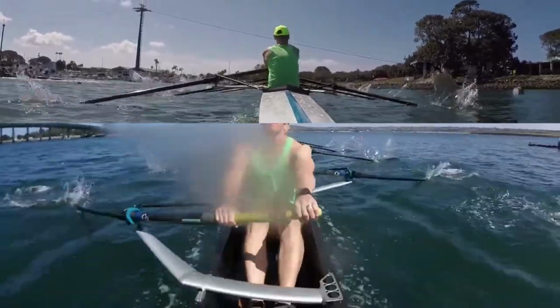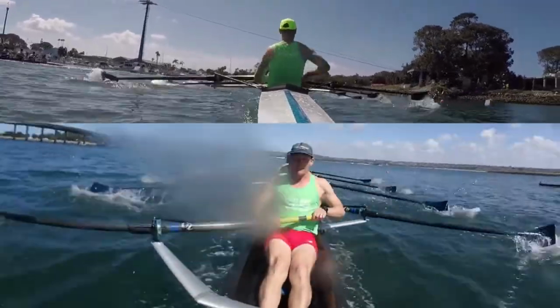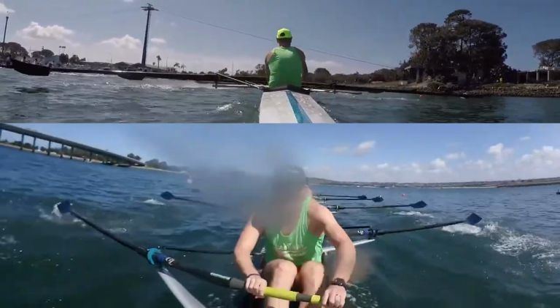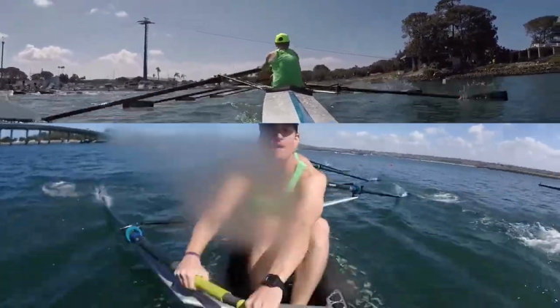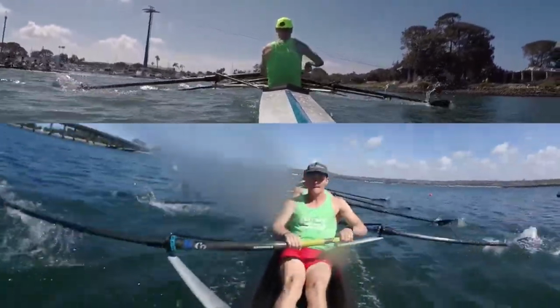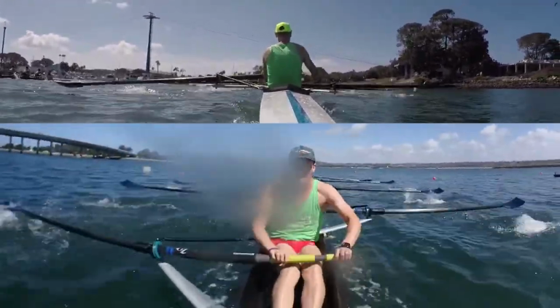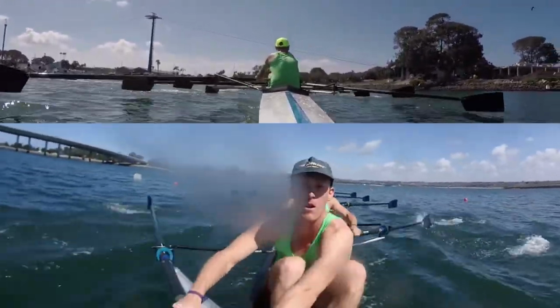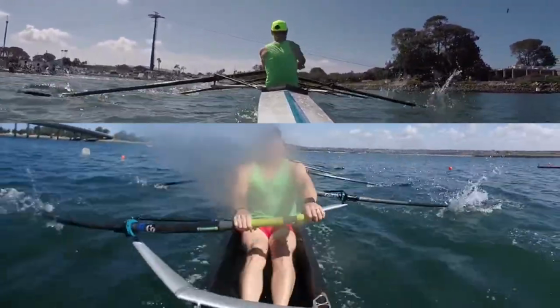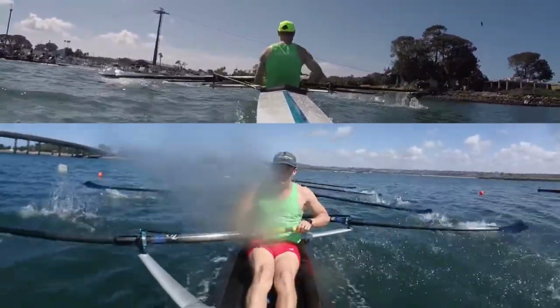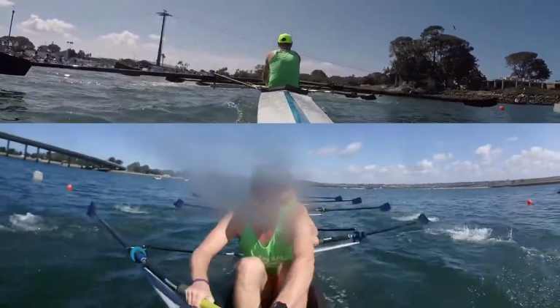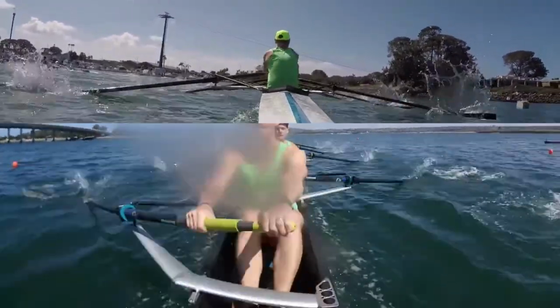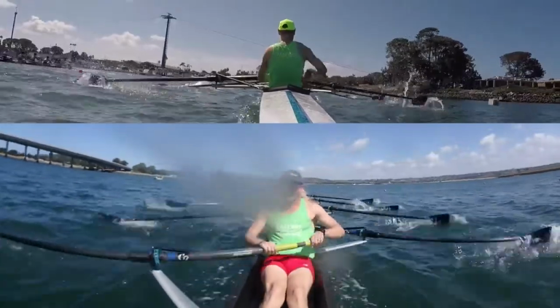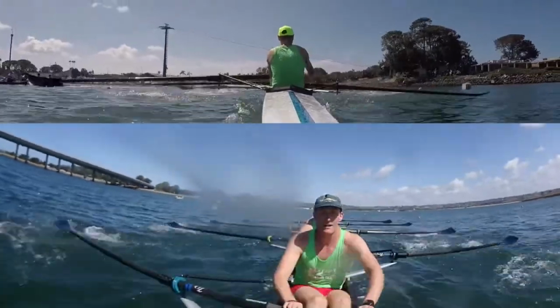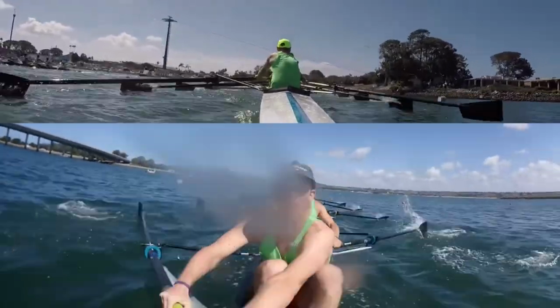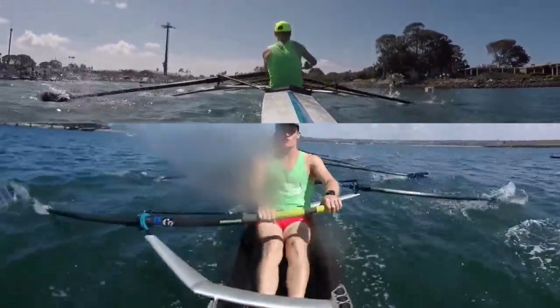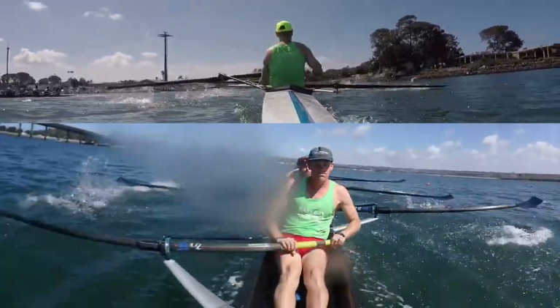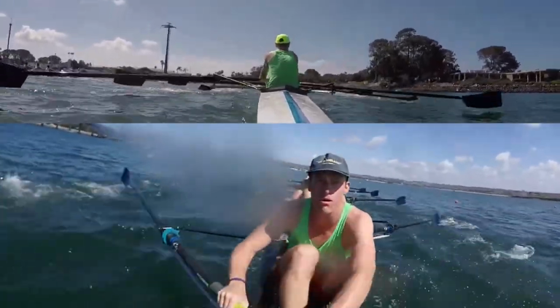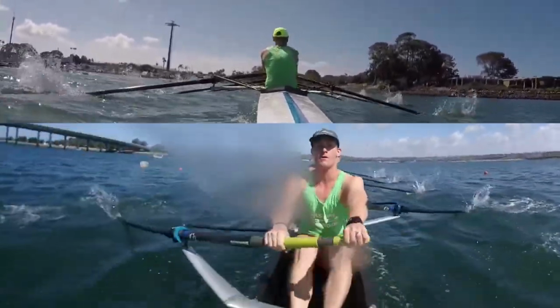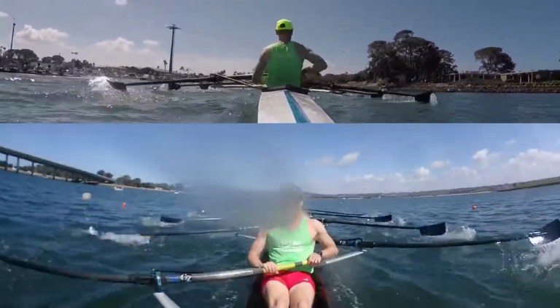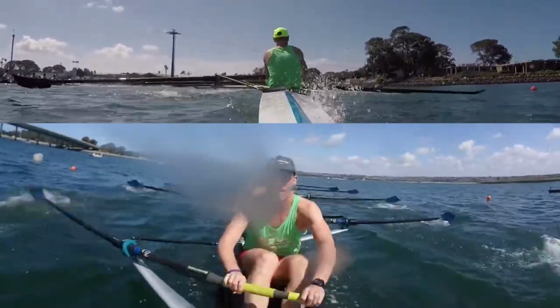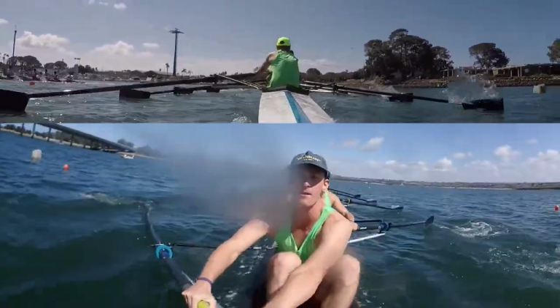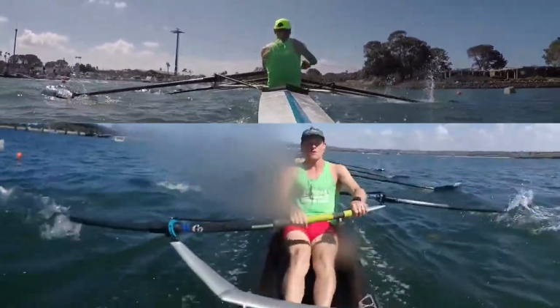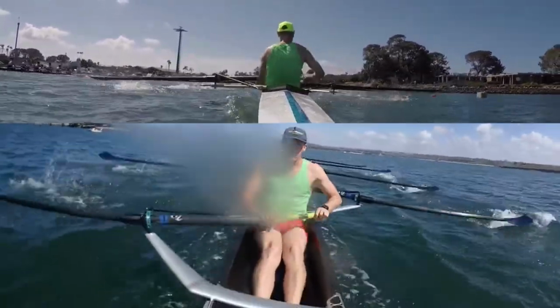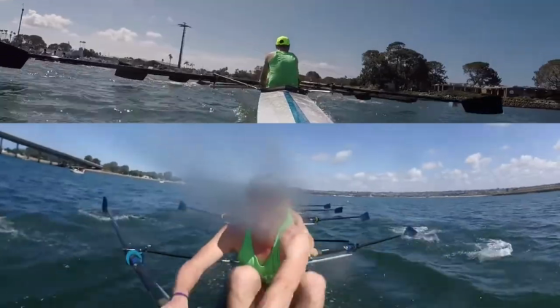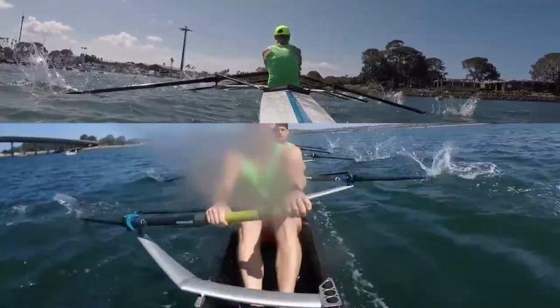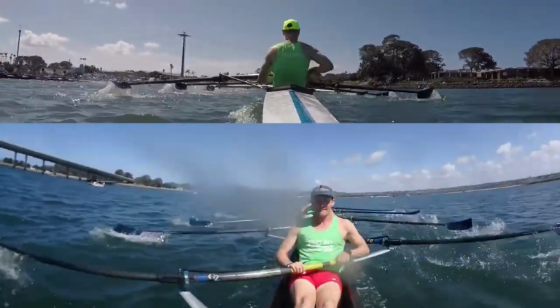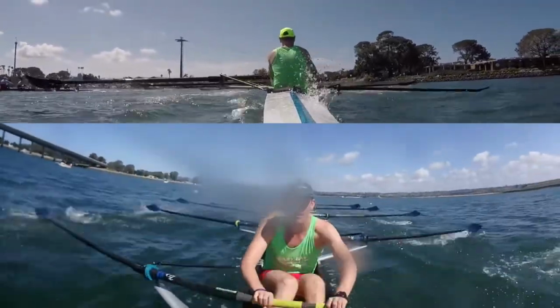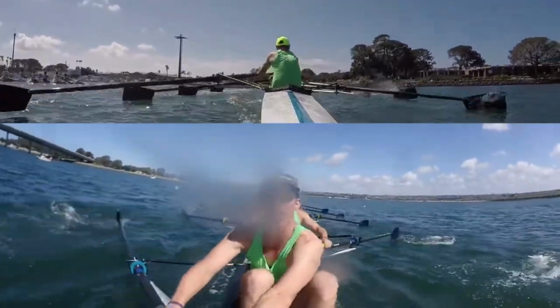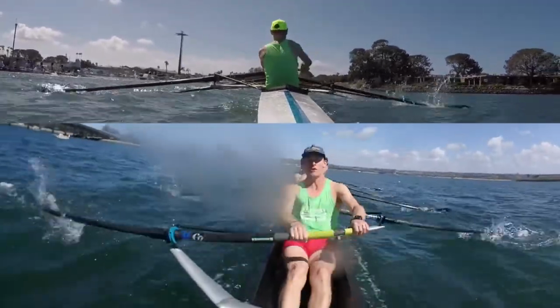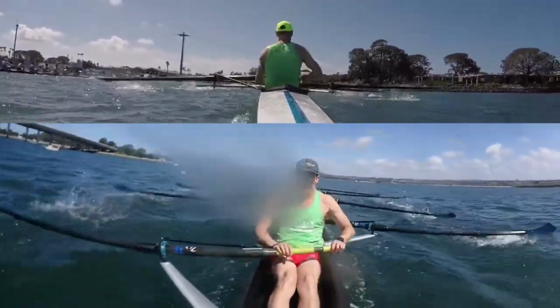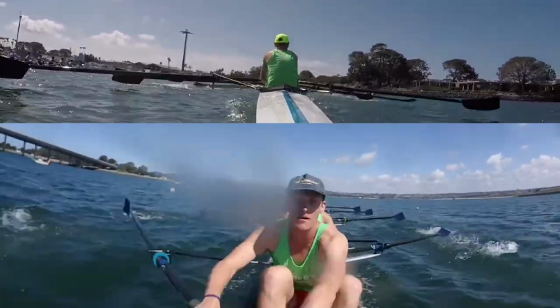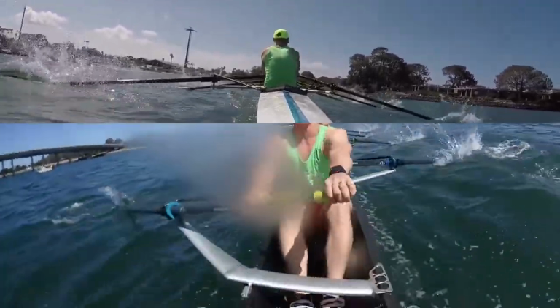Six. Seven. Move. Nine. Ten more high. Lift it. One. Hands. Two. Move. Three. Four. Five.